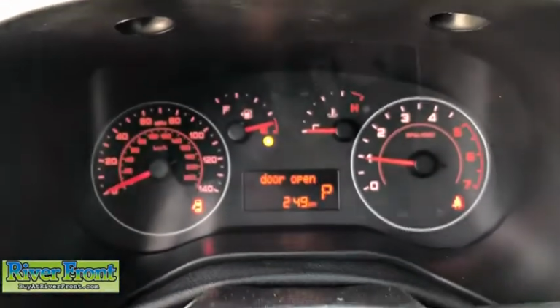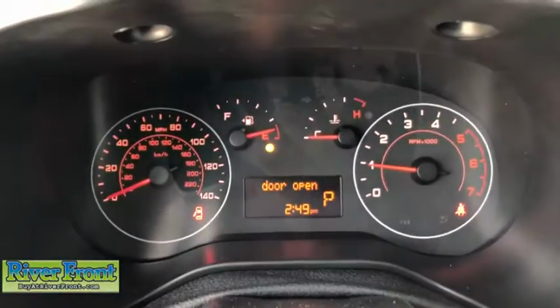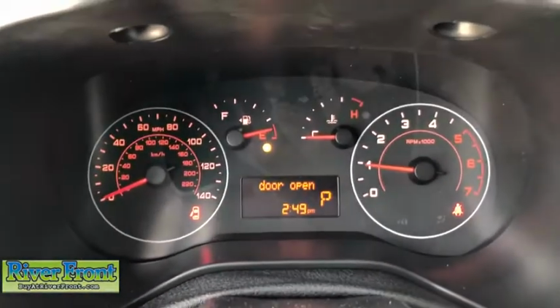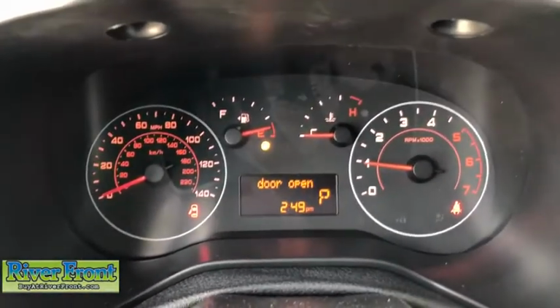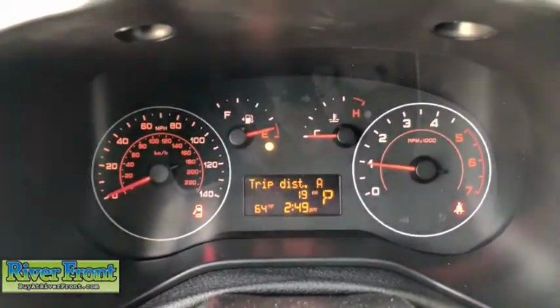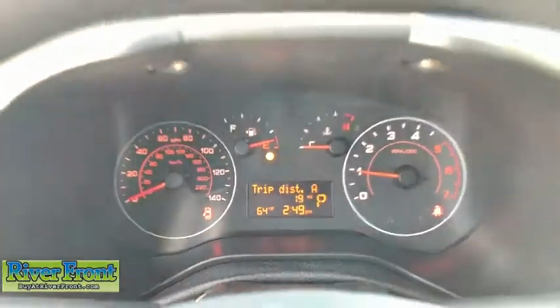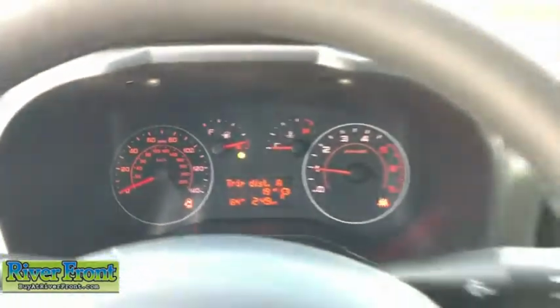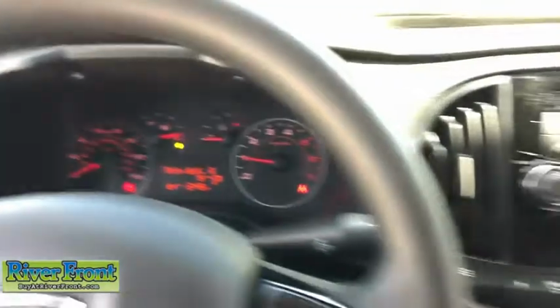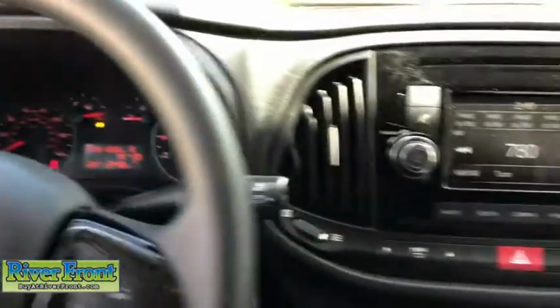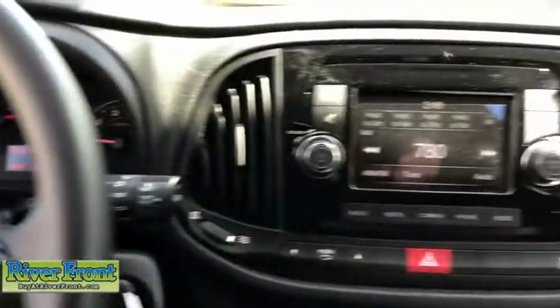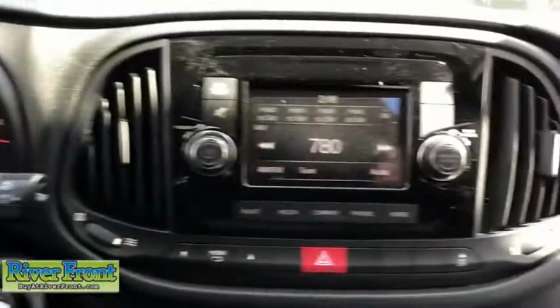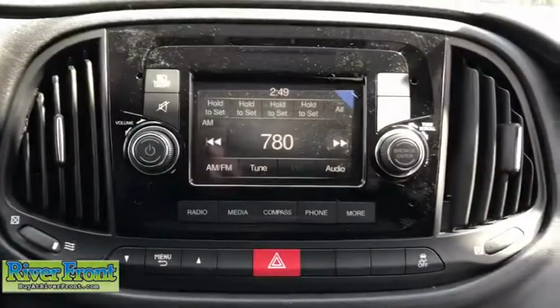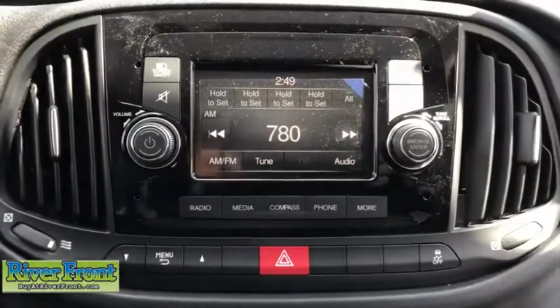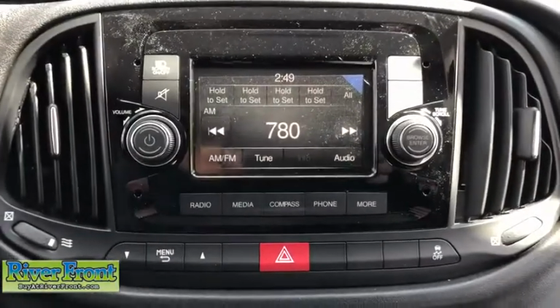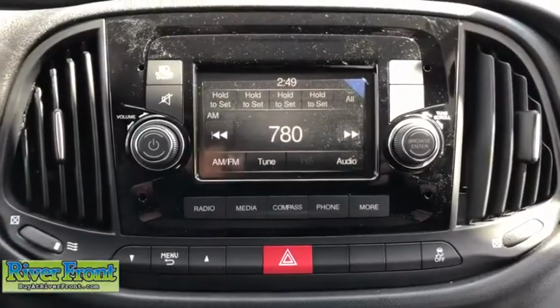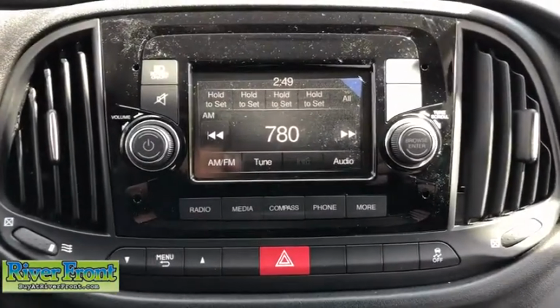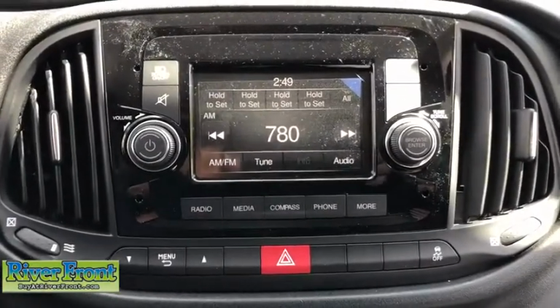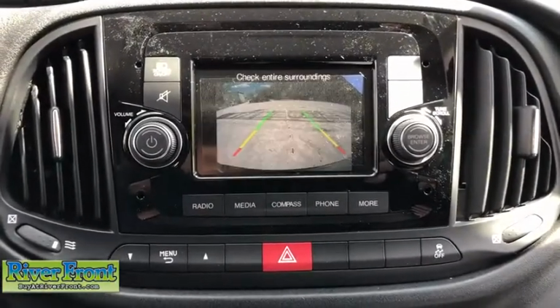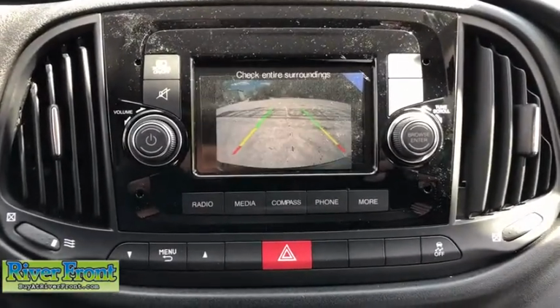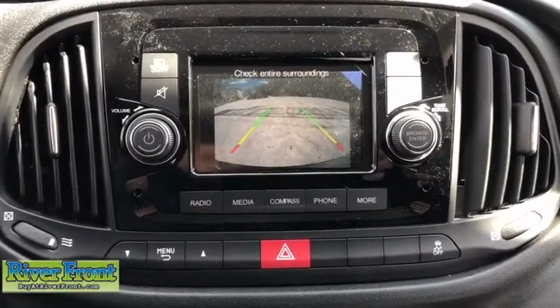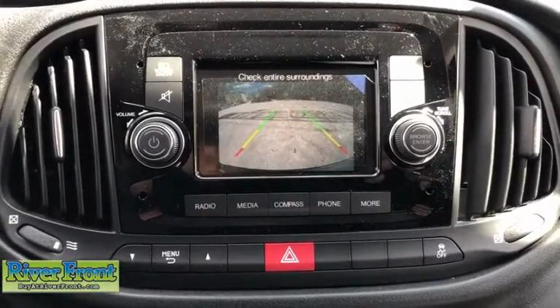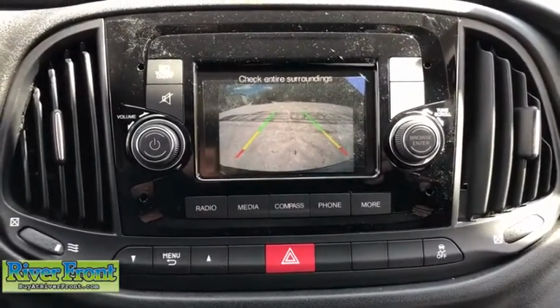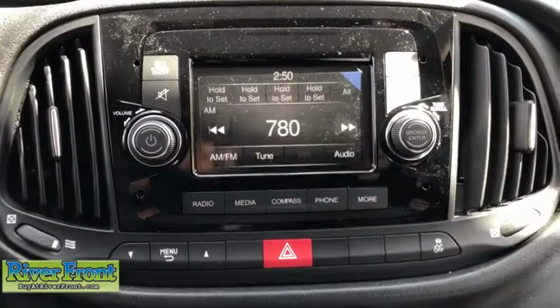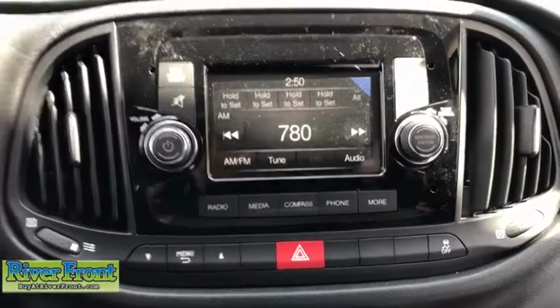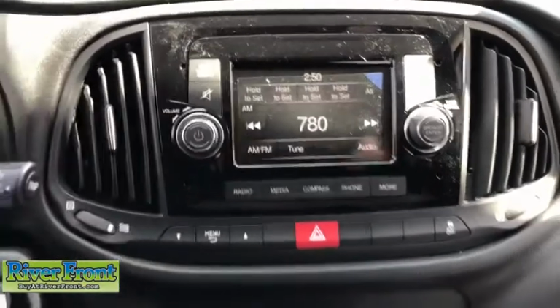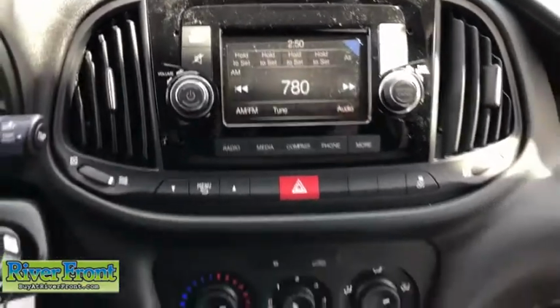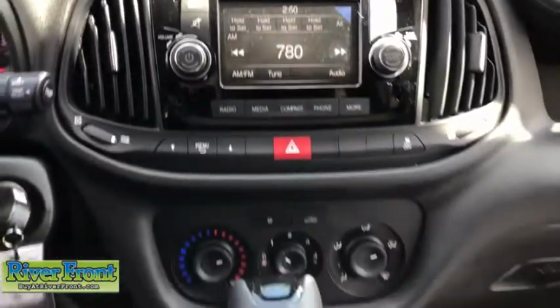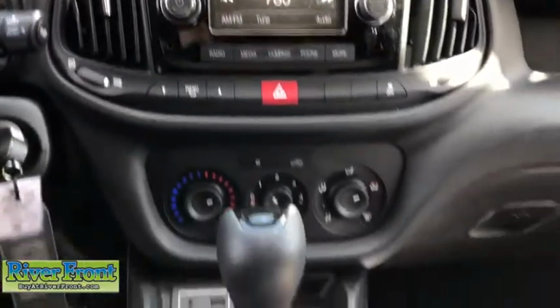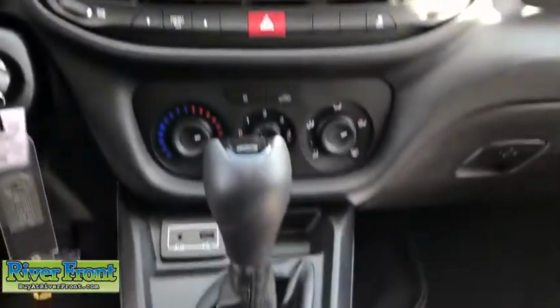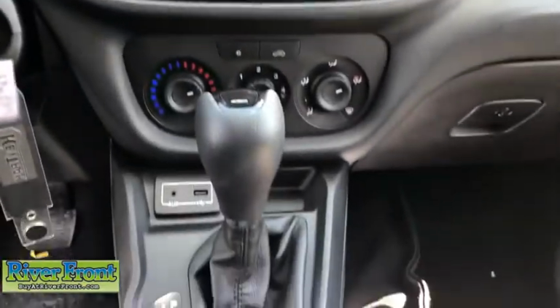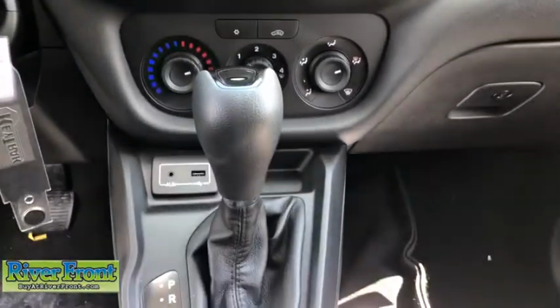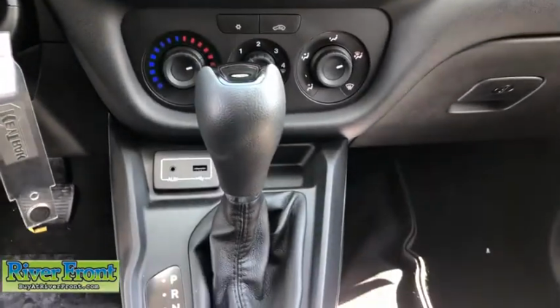Front bucket seats, driver vanity mirror, front reading lamps, tilt steering wheel, passenger vanity mirror, engine block heater, speed control, four-piece floor mat set, low tire pressure warning.